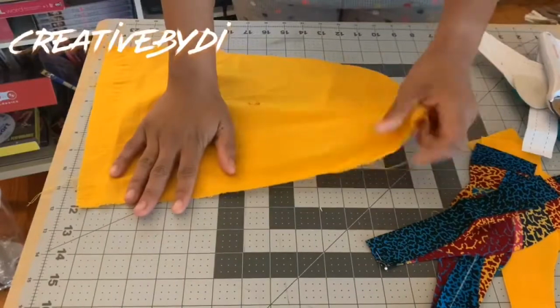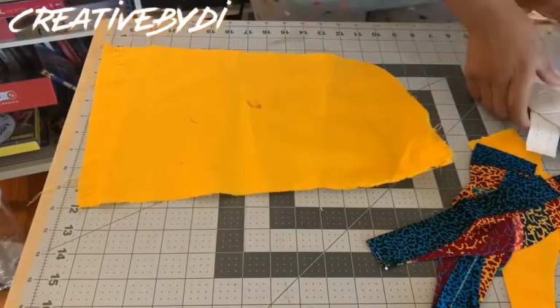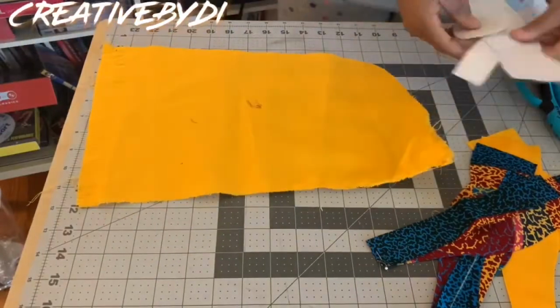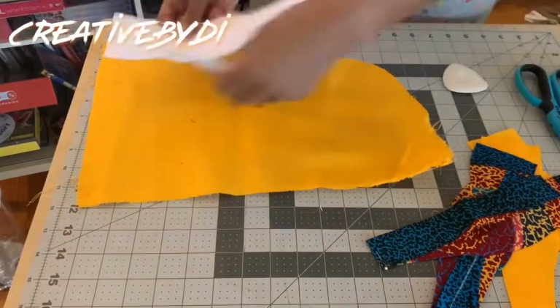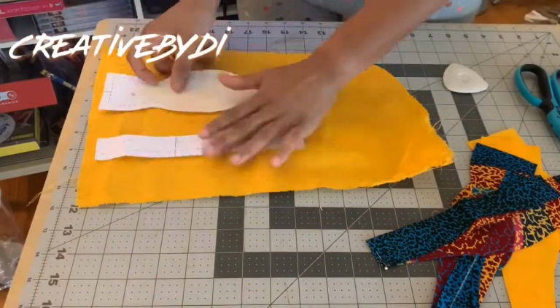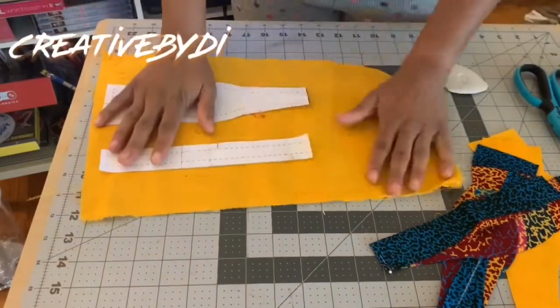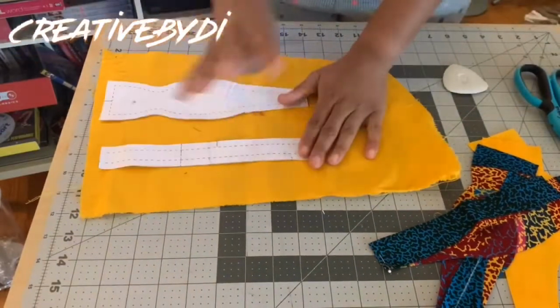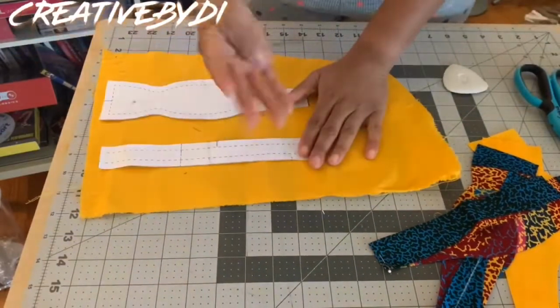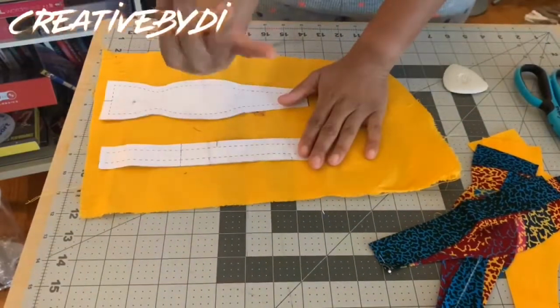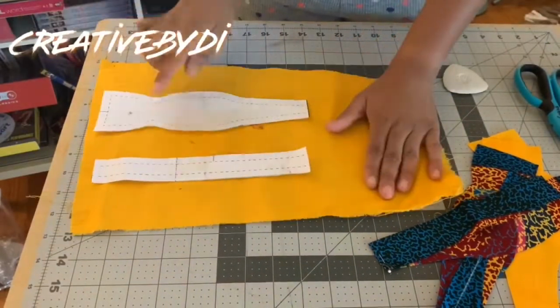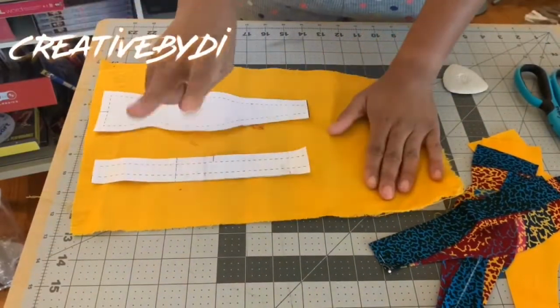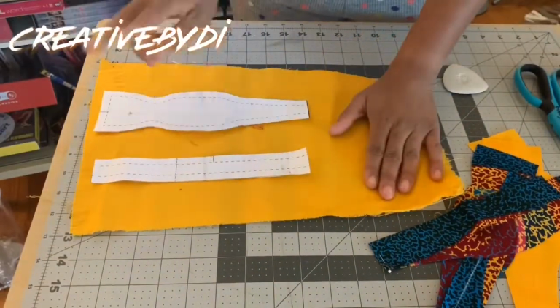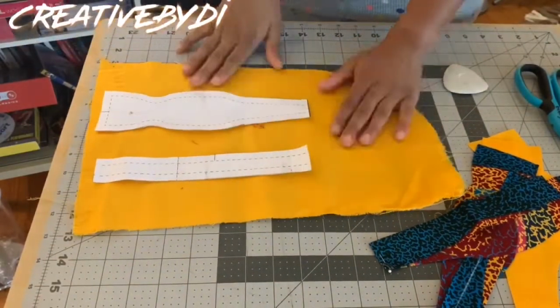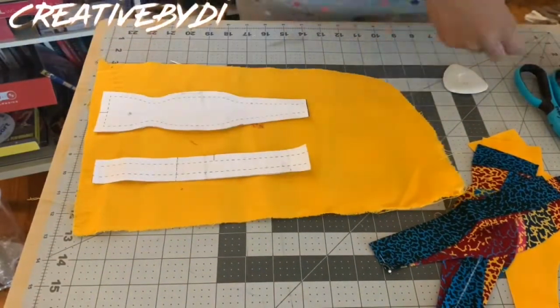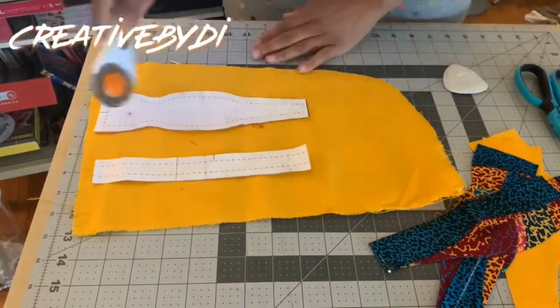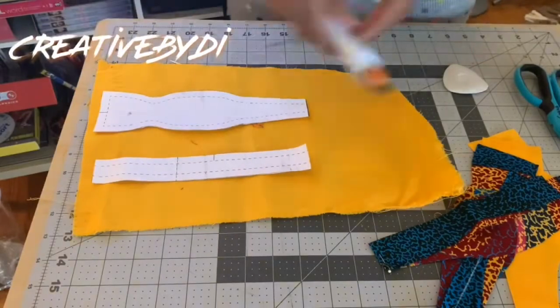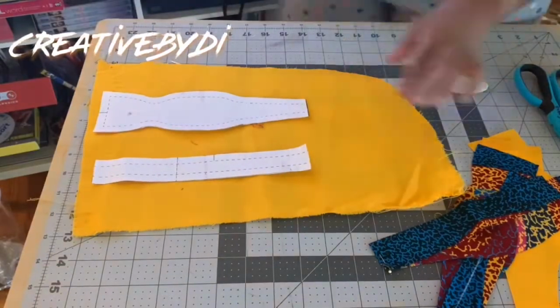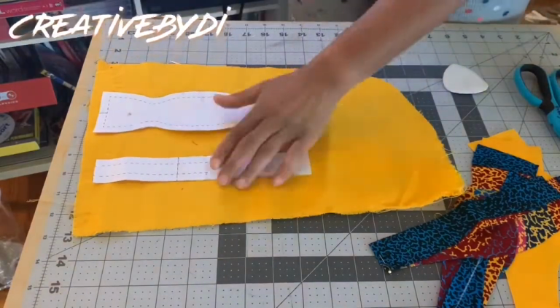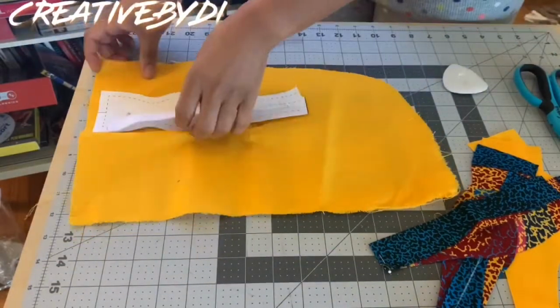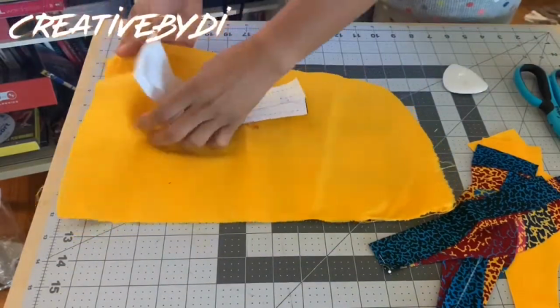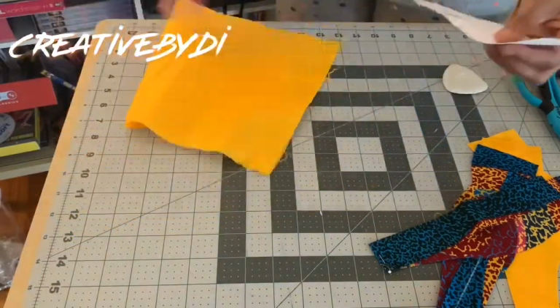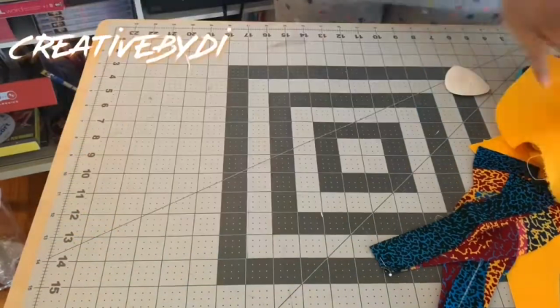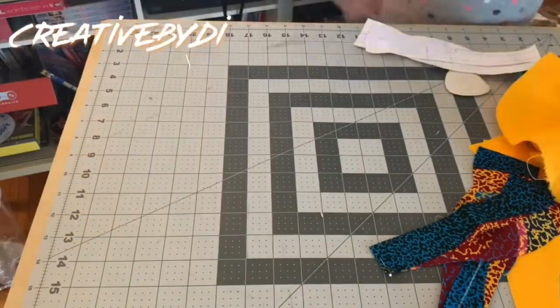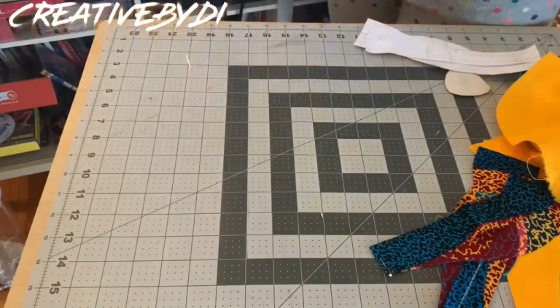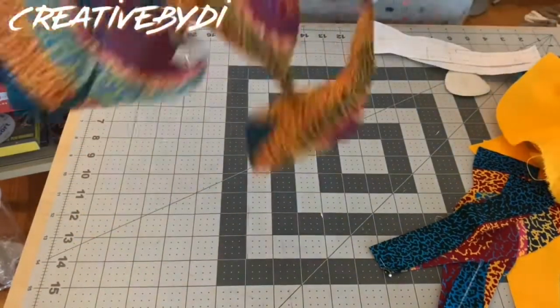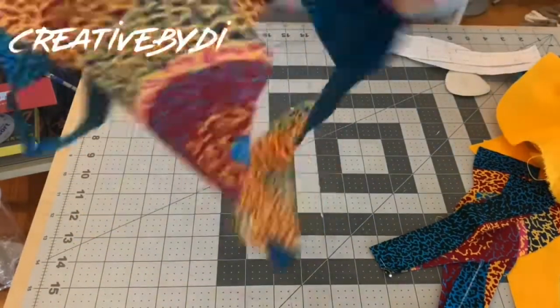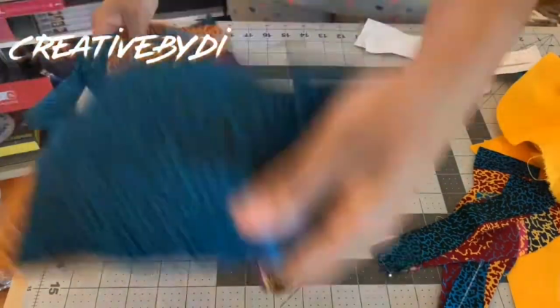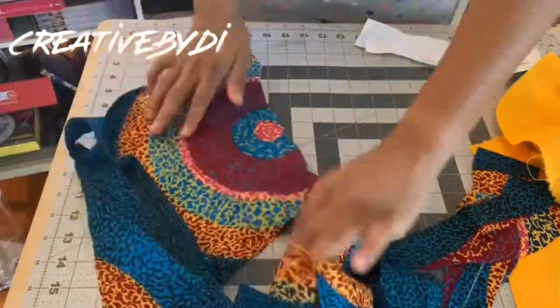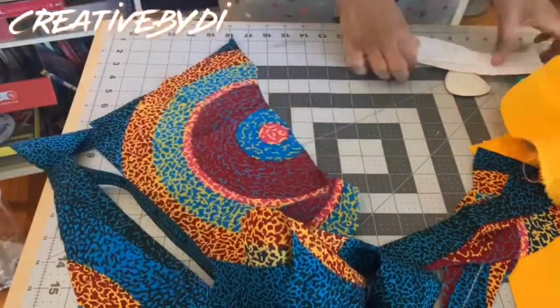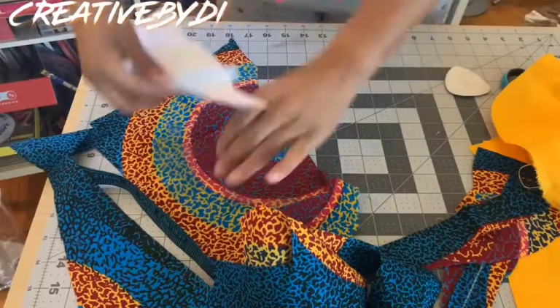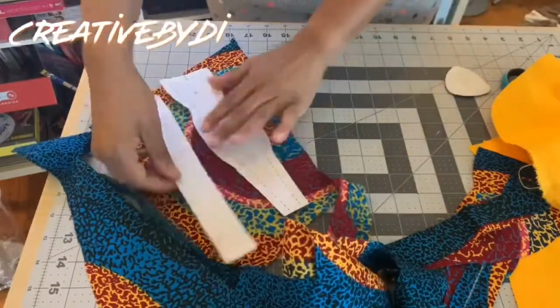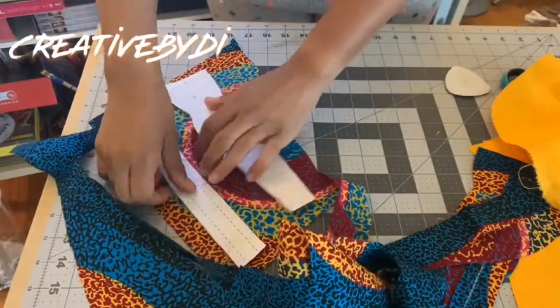For this bowtie, I'm going to be using two different types of fabric — one for the front and one for the back. For each of these patterns, I'm going to cut out two pieces each for both fabrics.